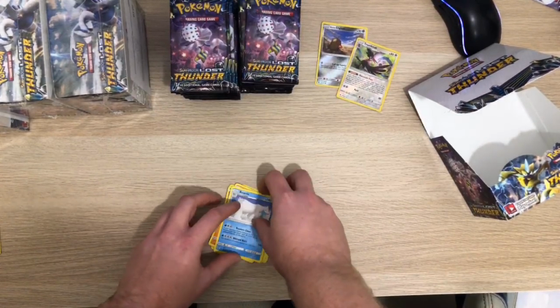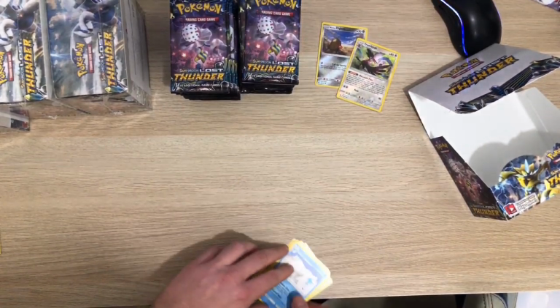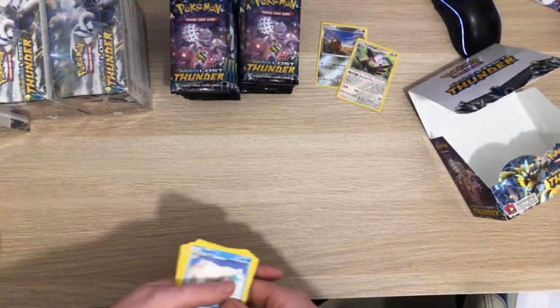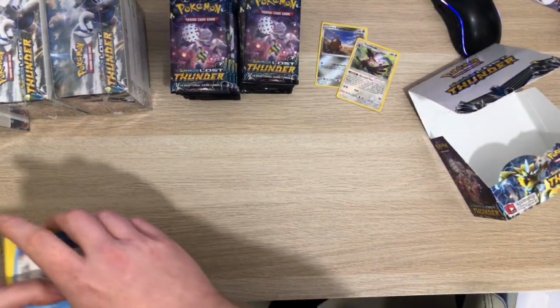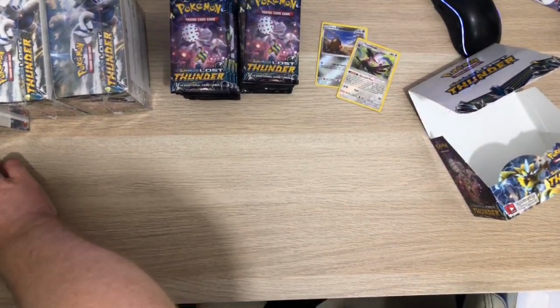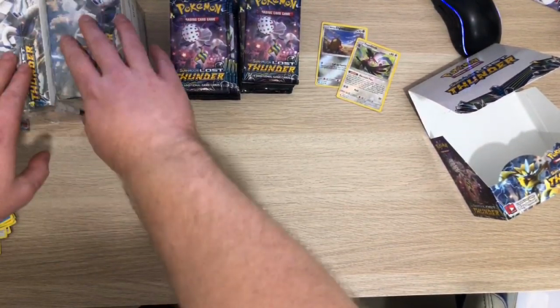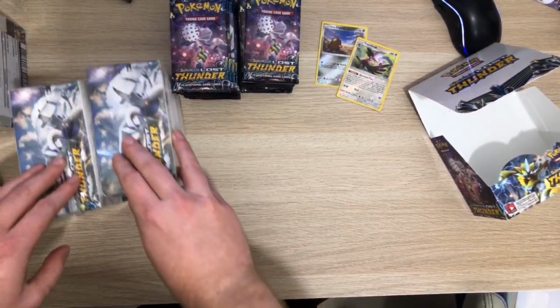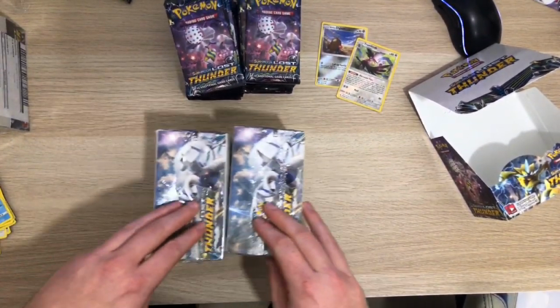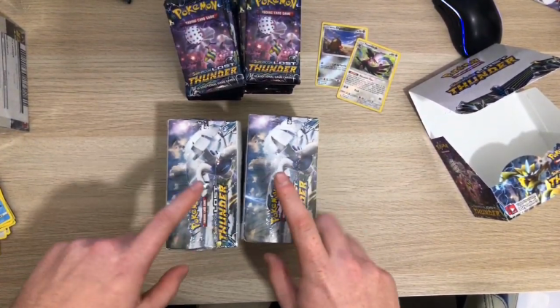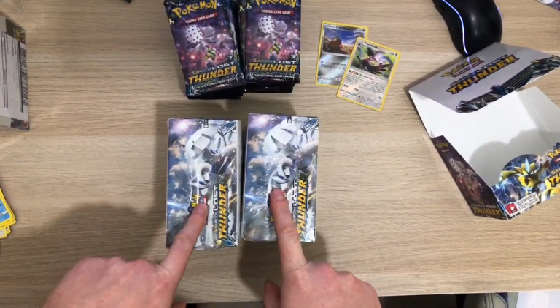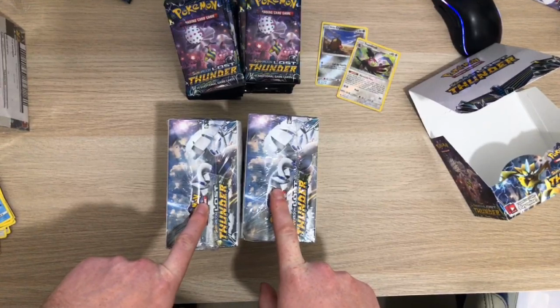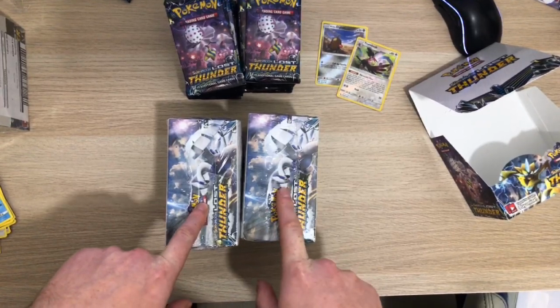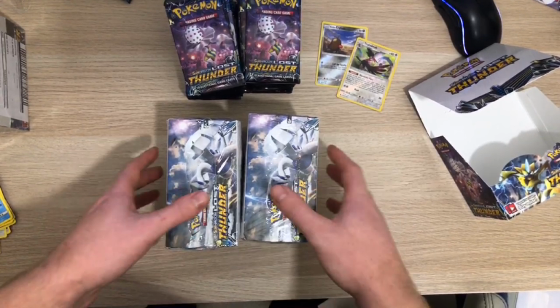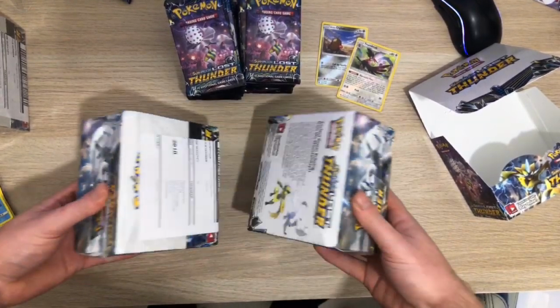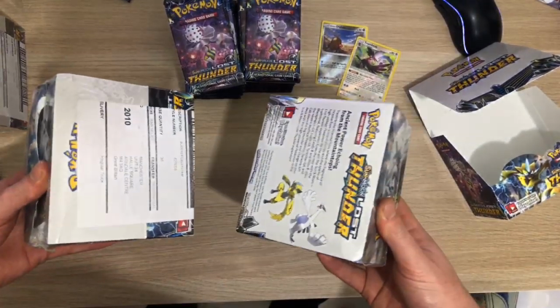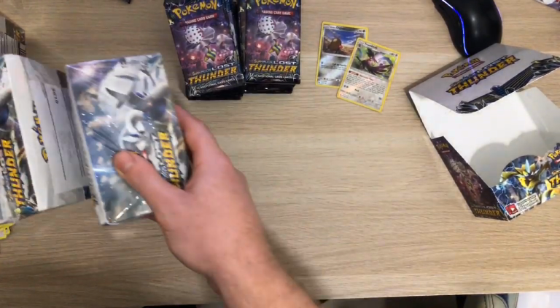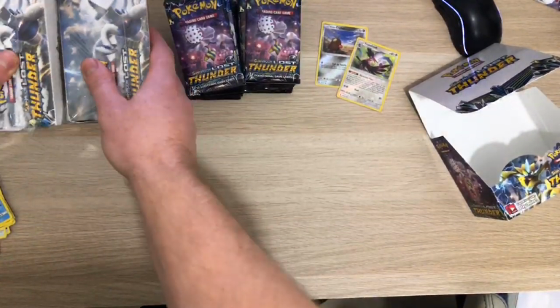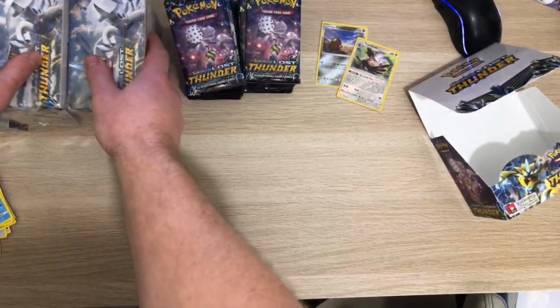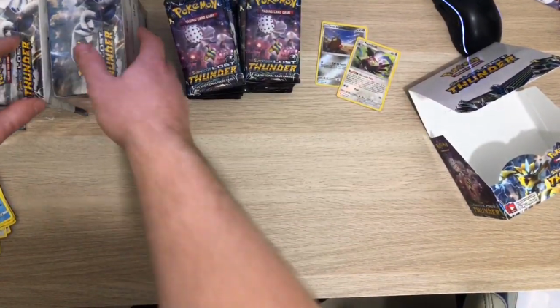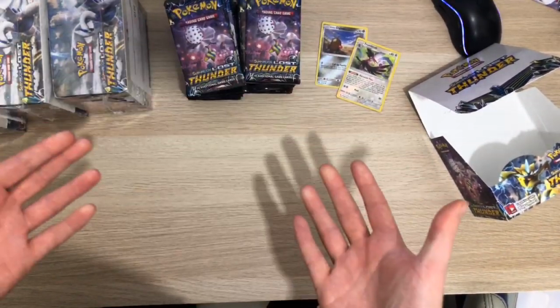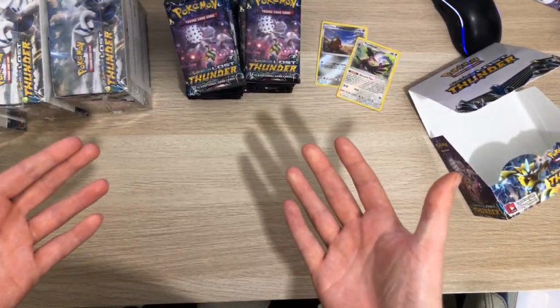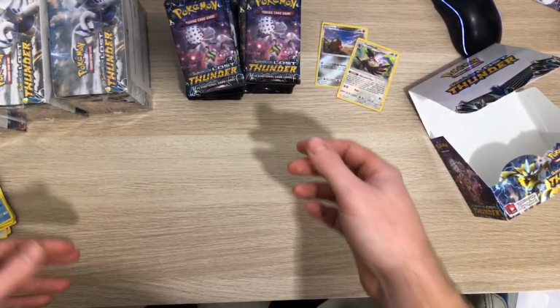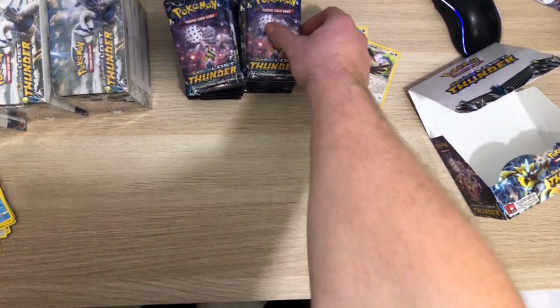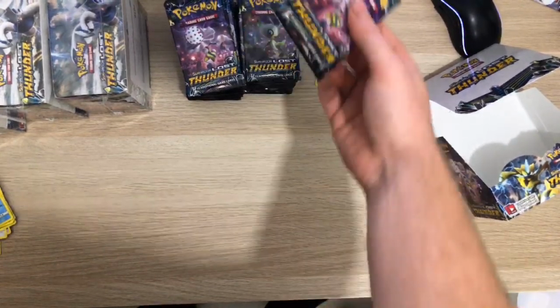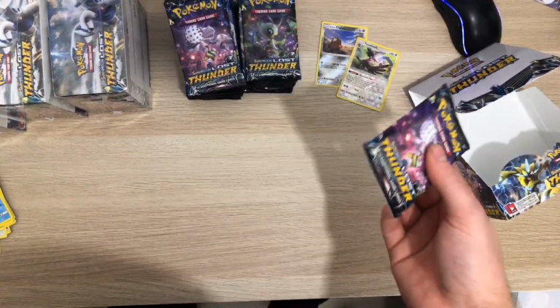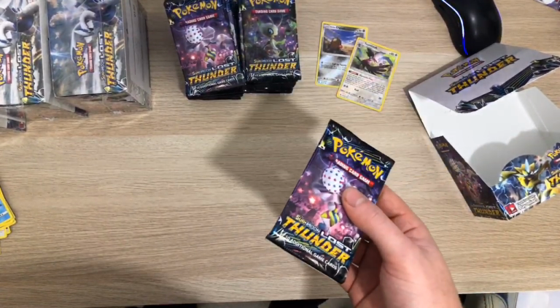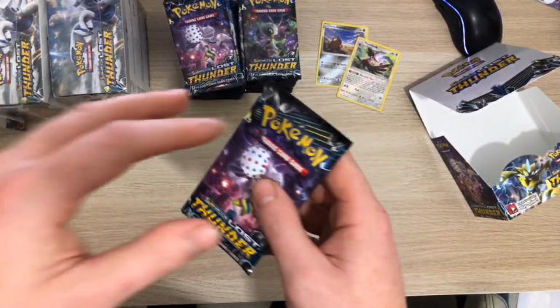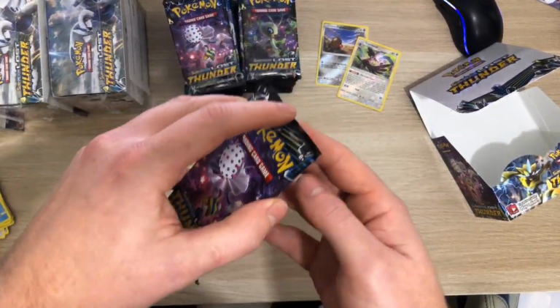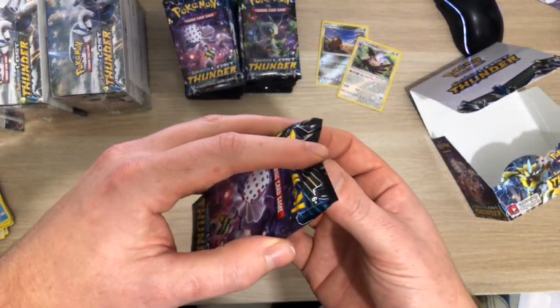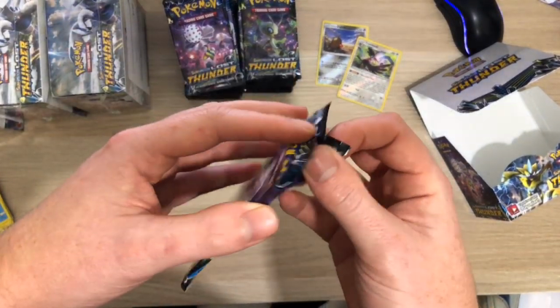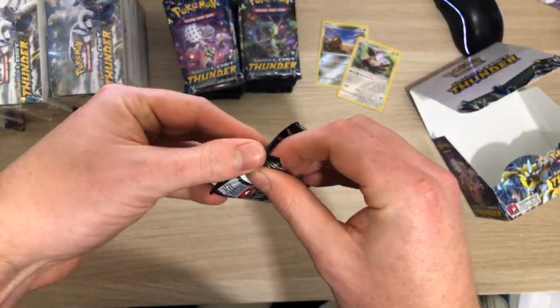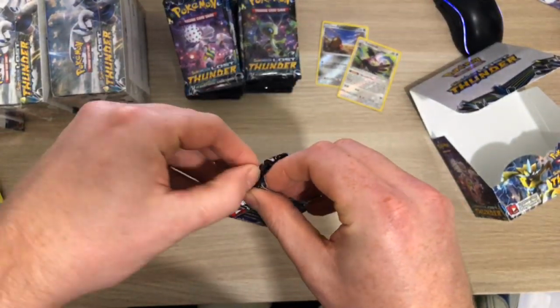Some guy had two boxes on auction on eBay and I won the auction for £70 each. Then they had four more boxes left that another buyer didn't purchase from him, so he made me an offer.